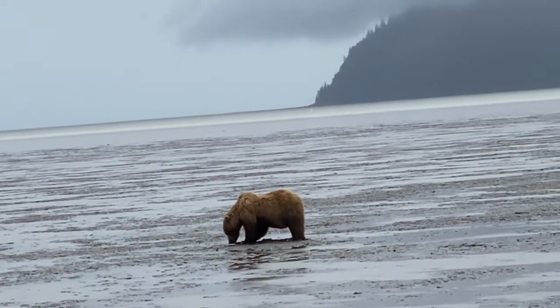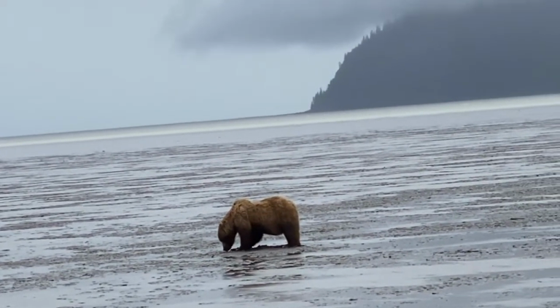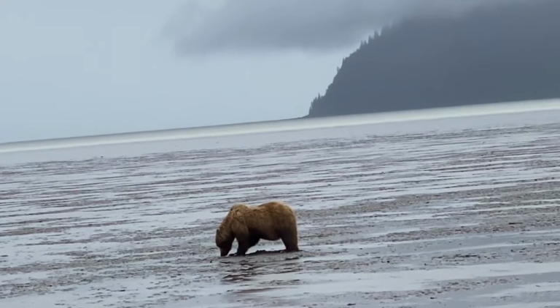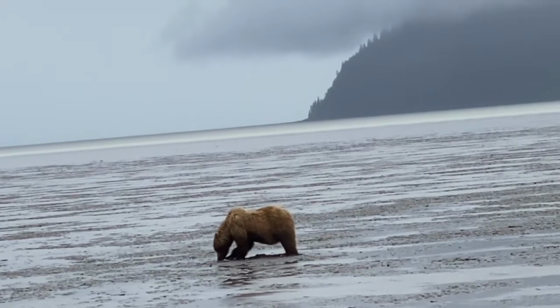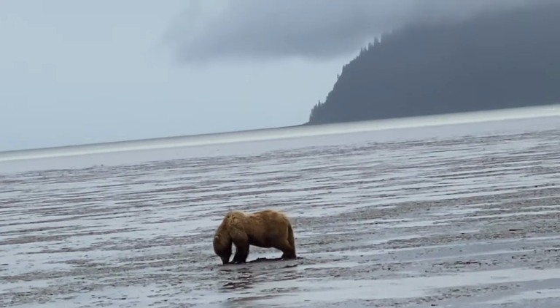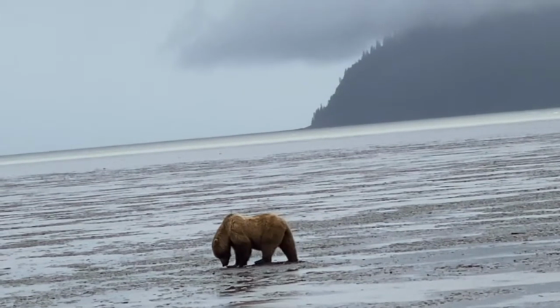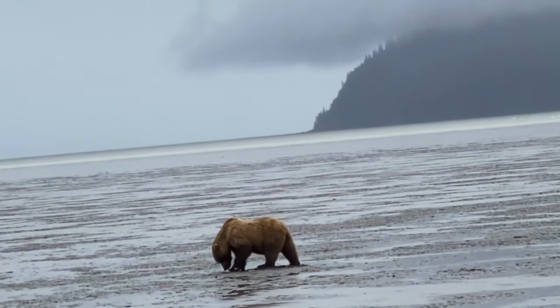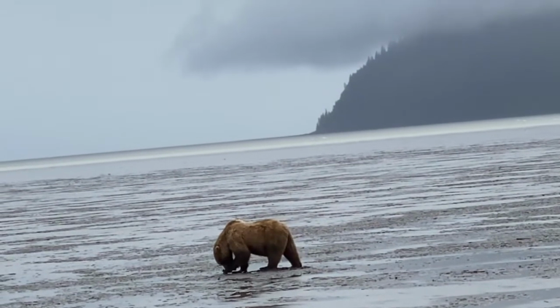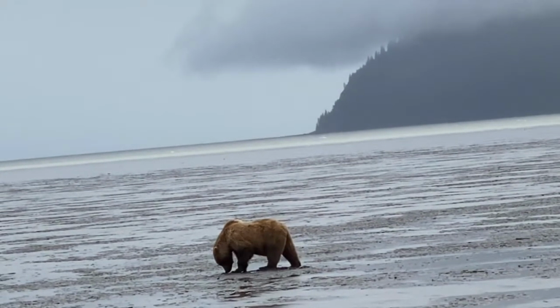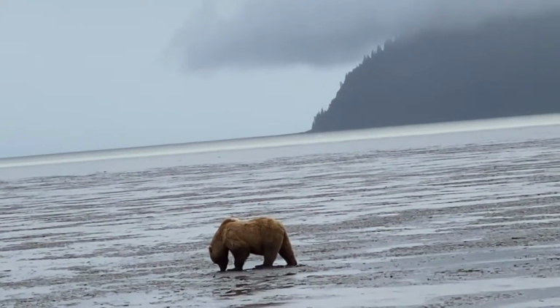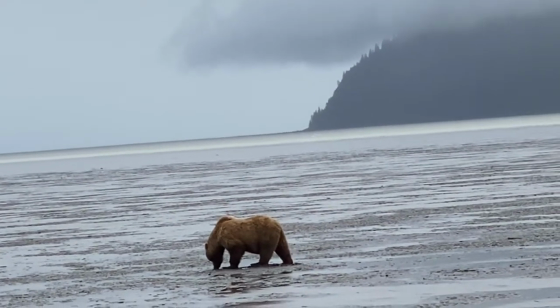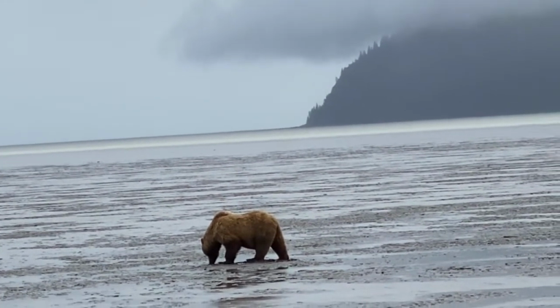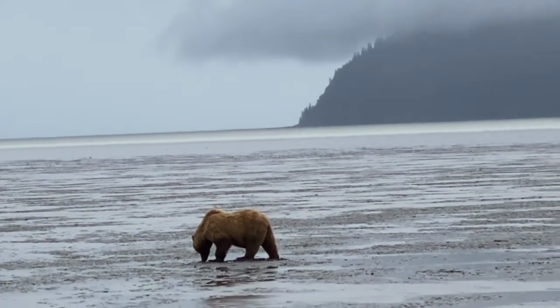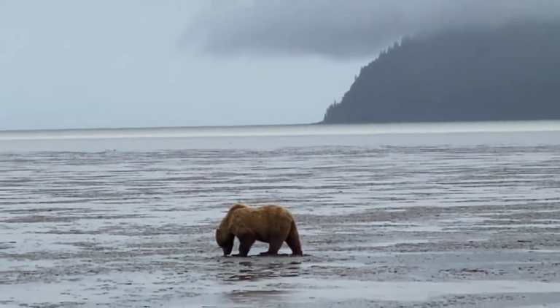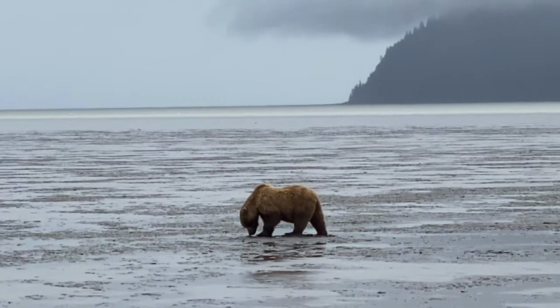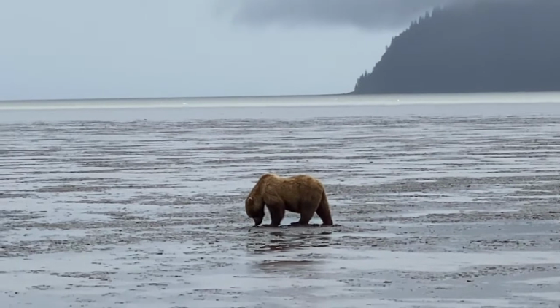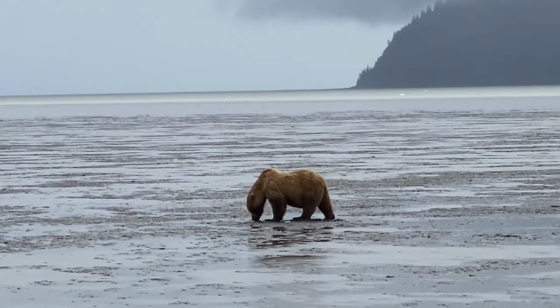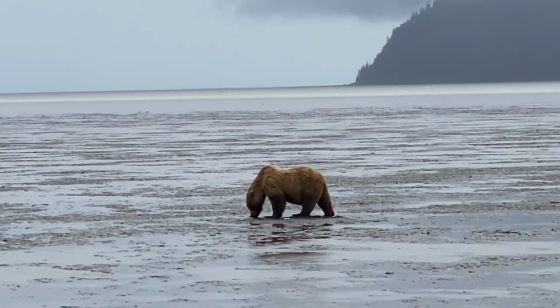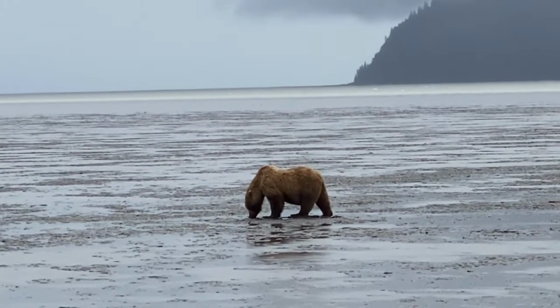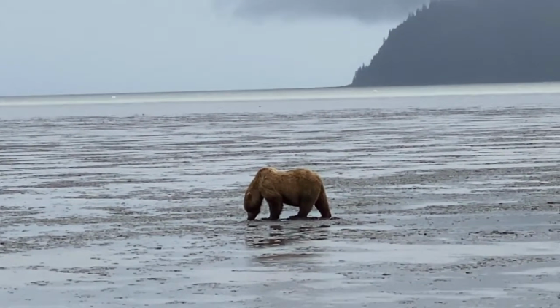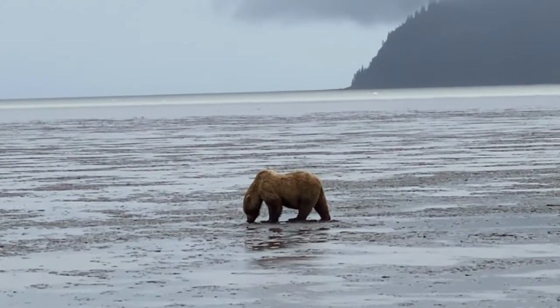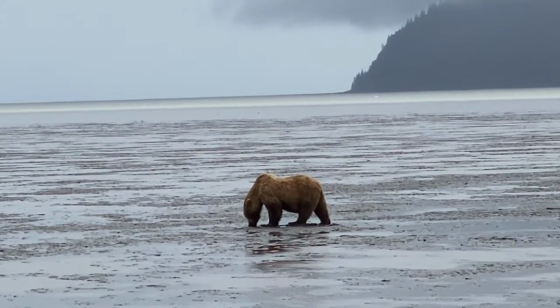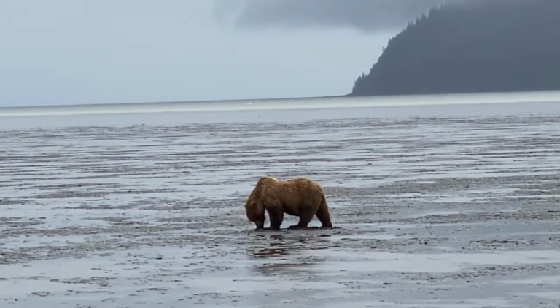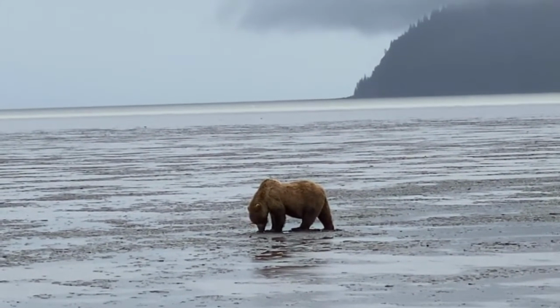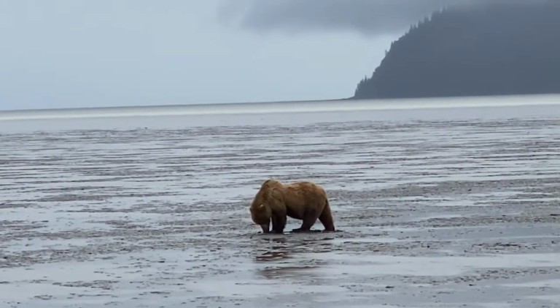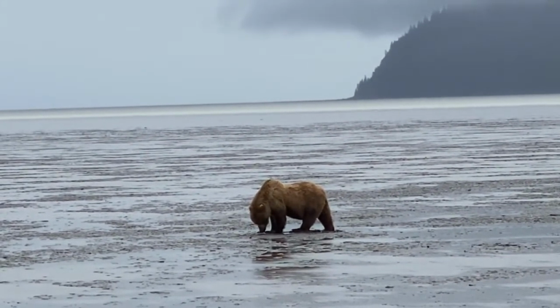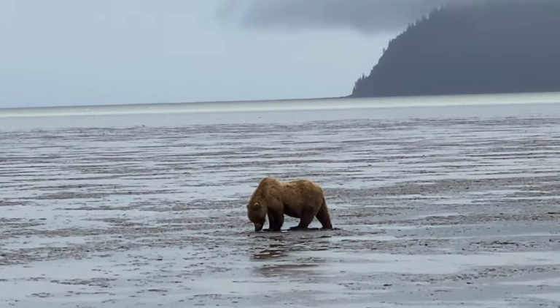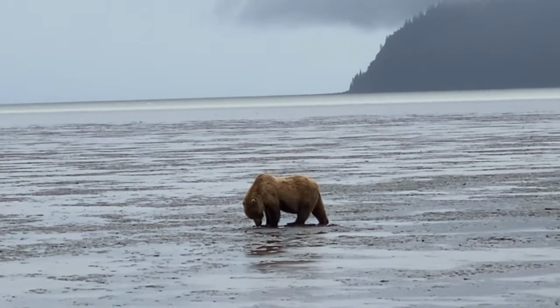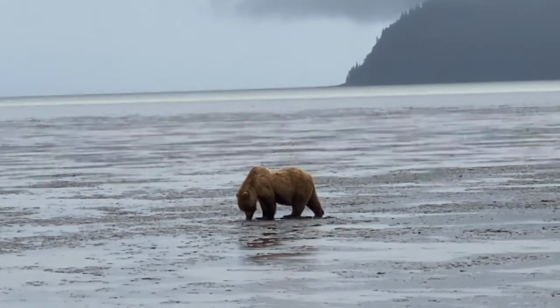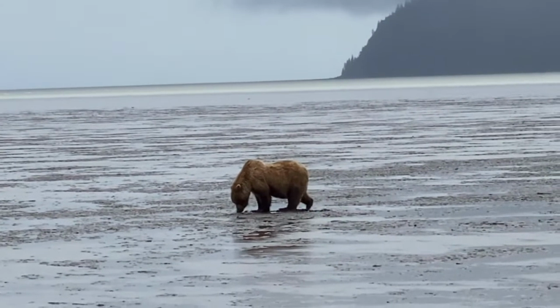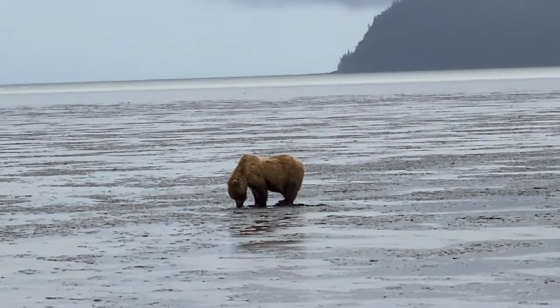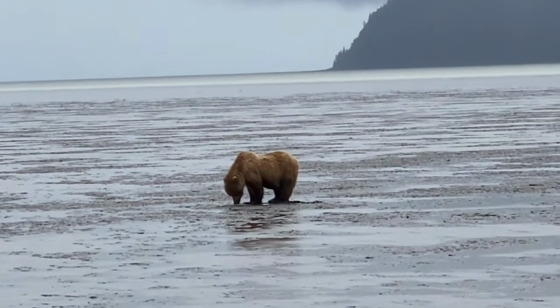The age of the bear can be observed by watching its back. Like this one — his back is arching inward, which means he's a little bit older. If the back is flat, that means it's a cub or a much younger bear.